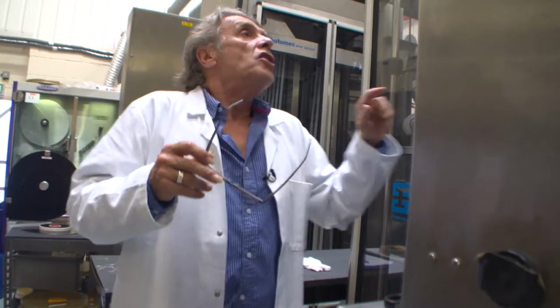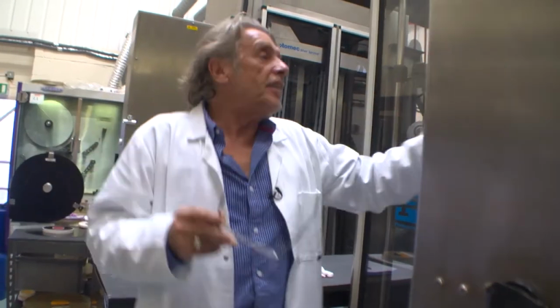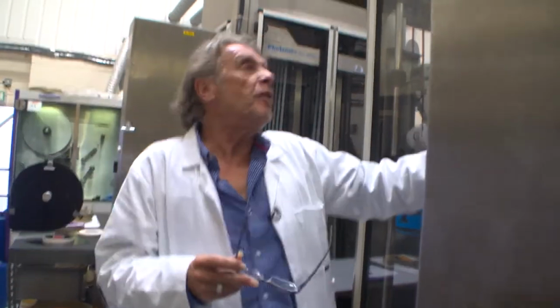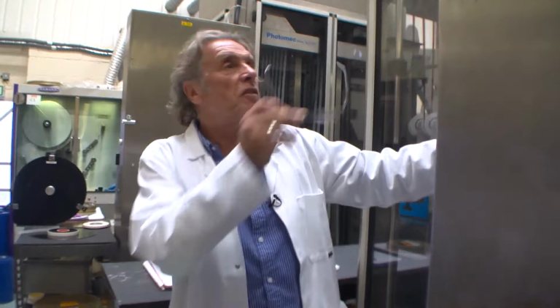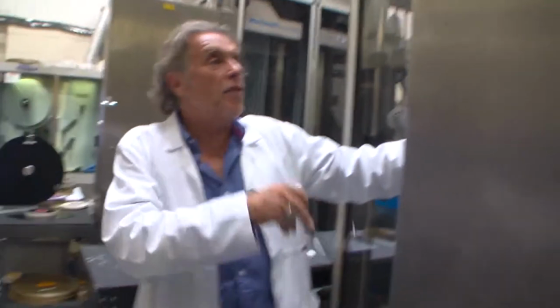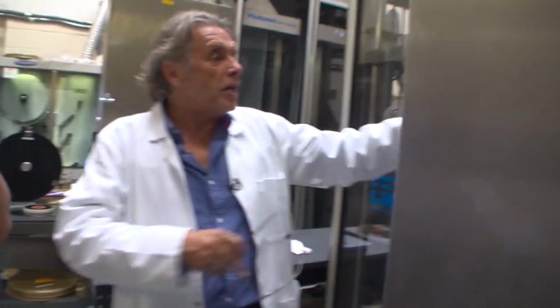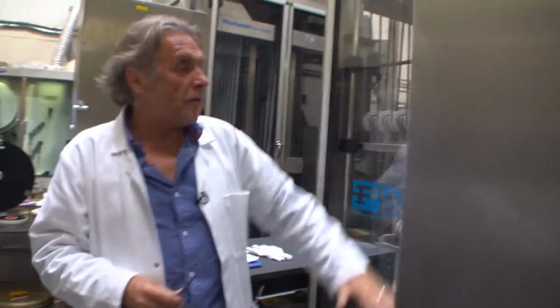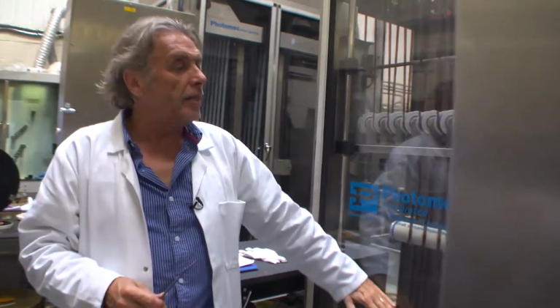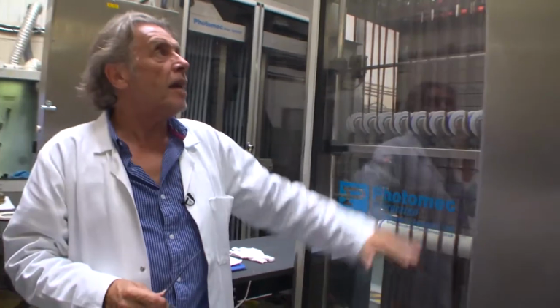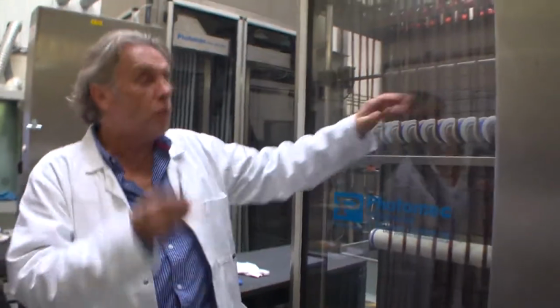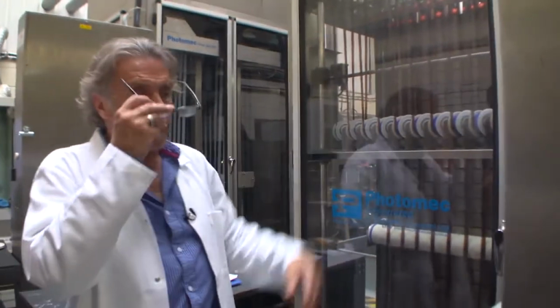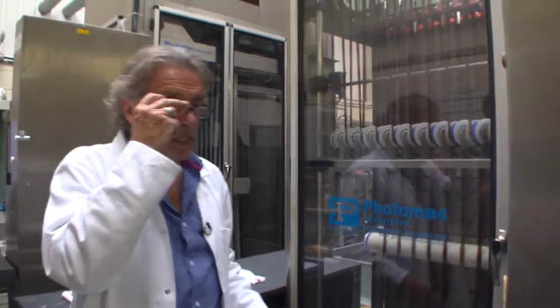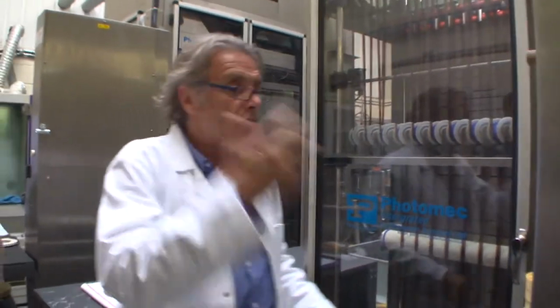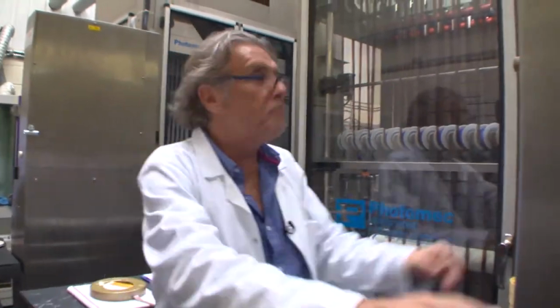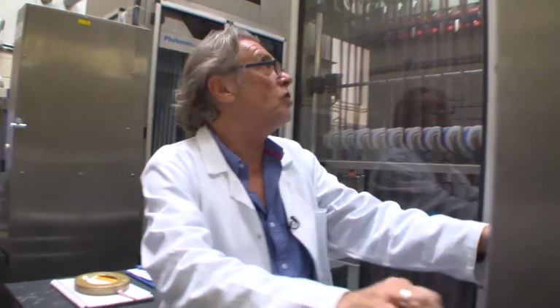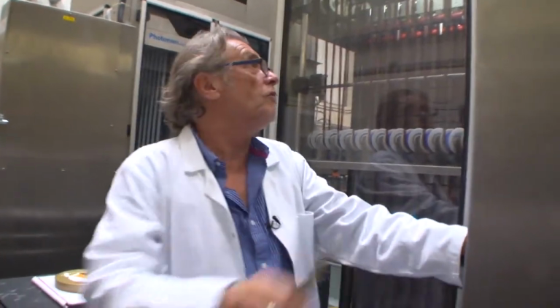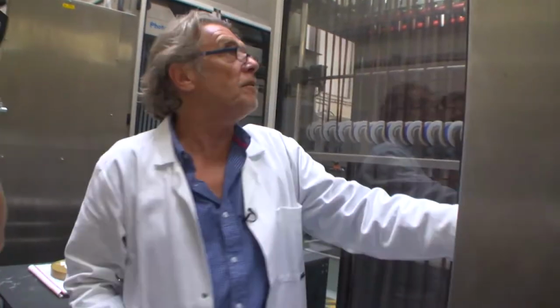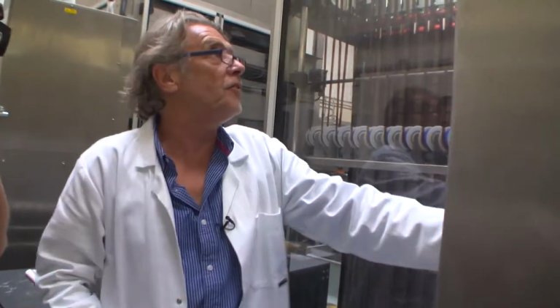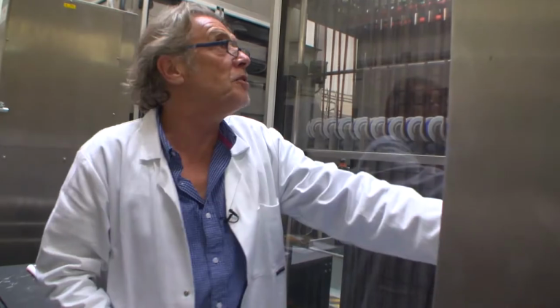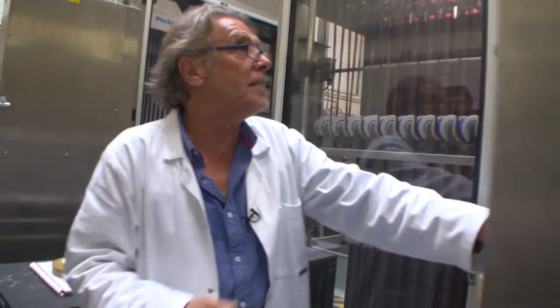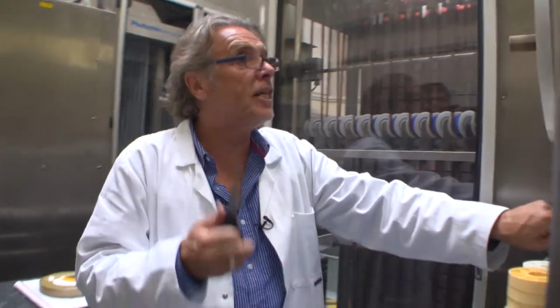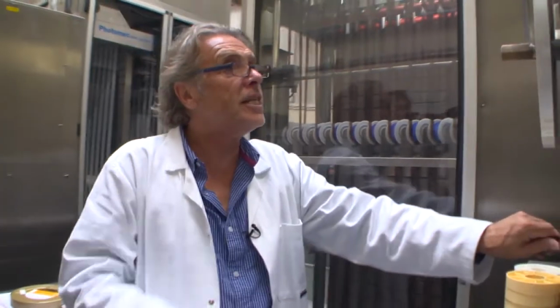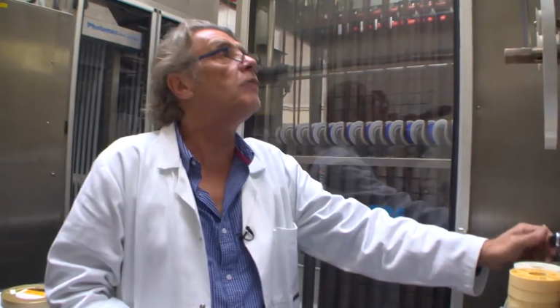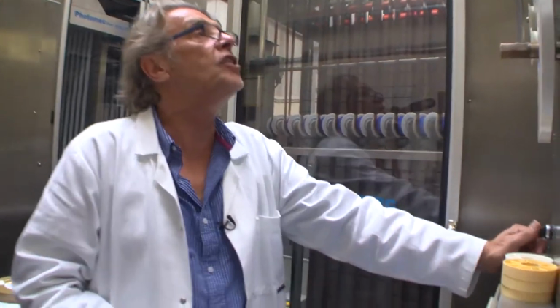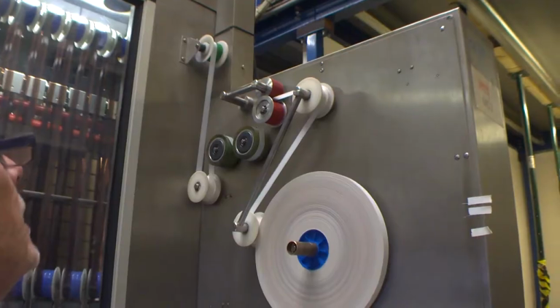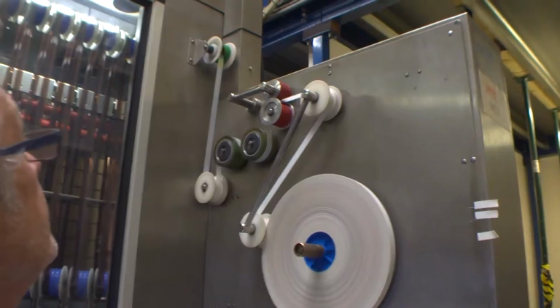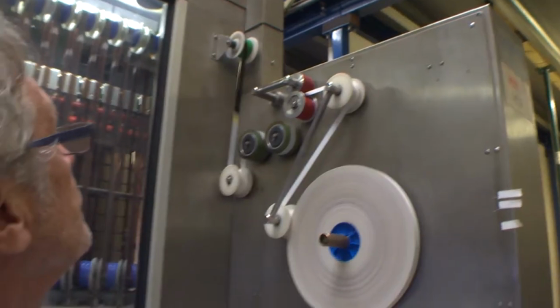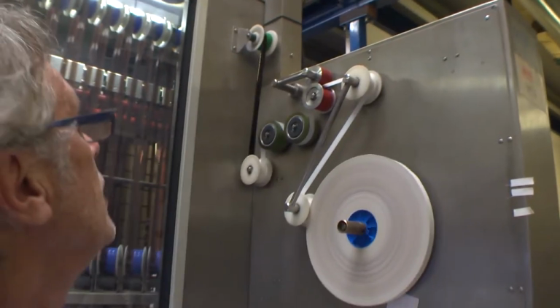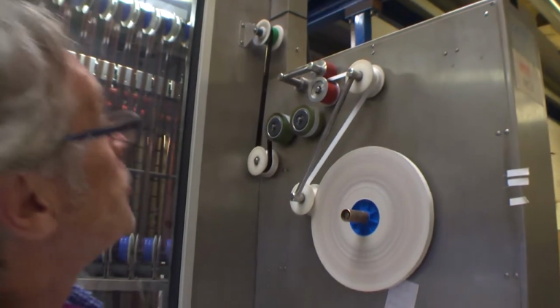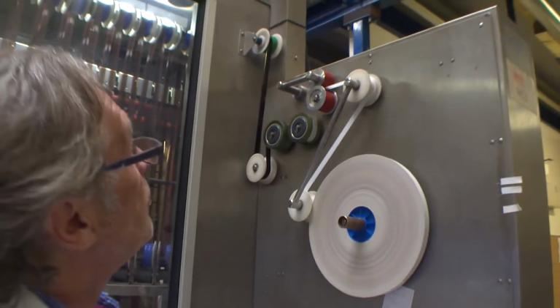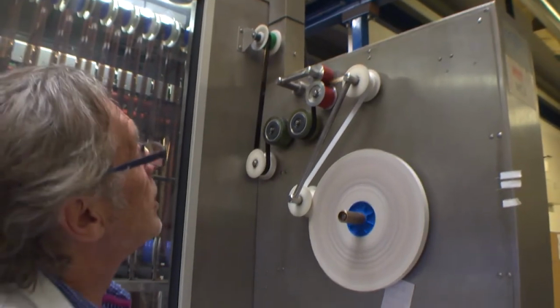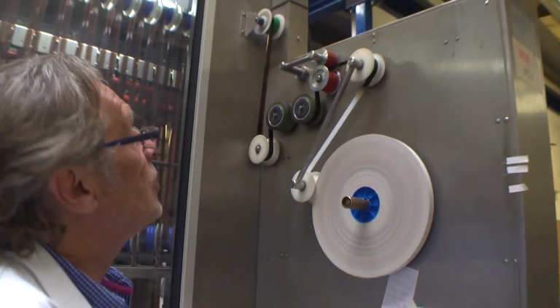This is a mirror image of the other end. Whereas the other end the elevator rises to feed the machine, this elevator will descend to absorb the film that's coming through.